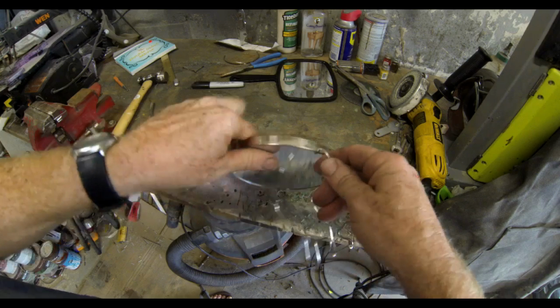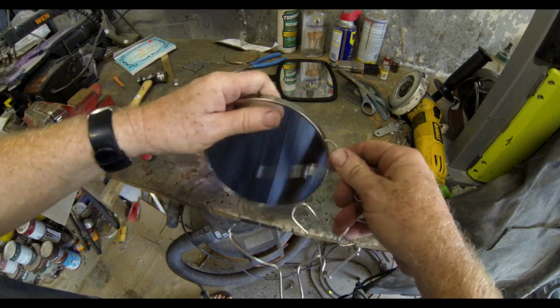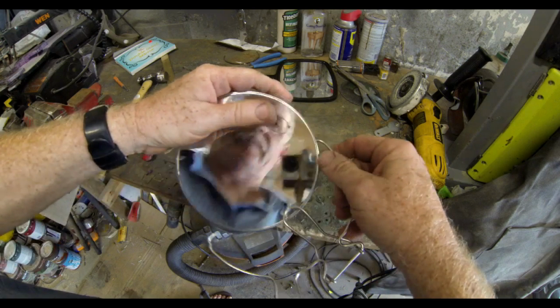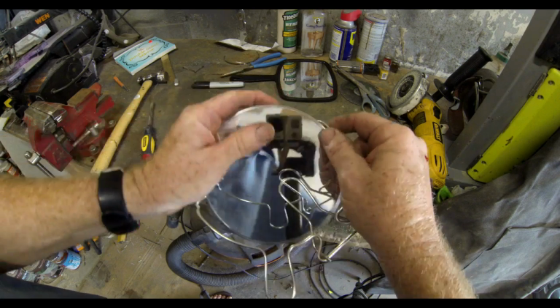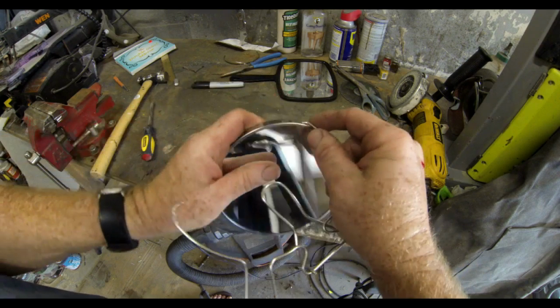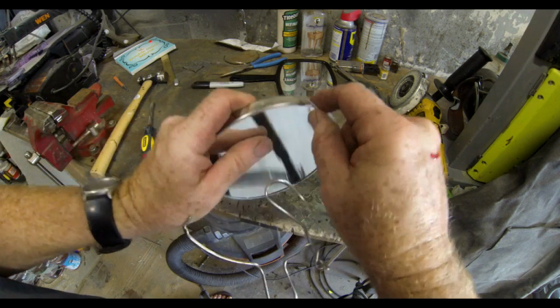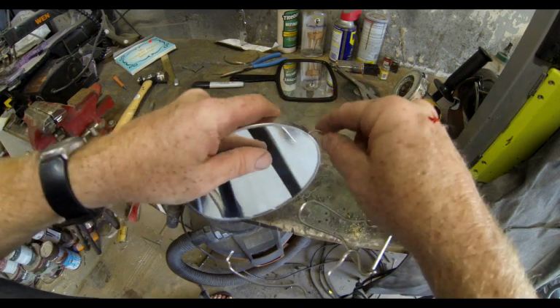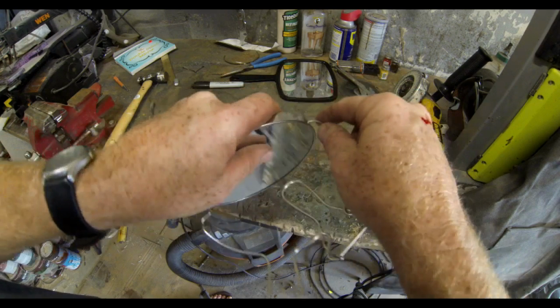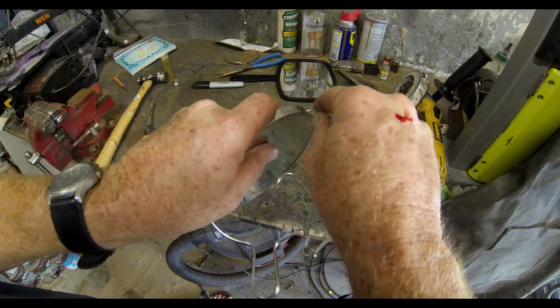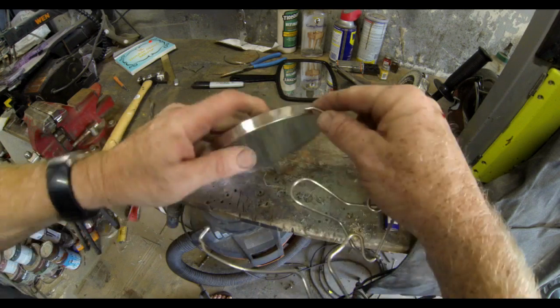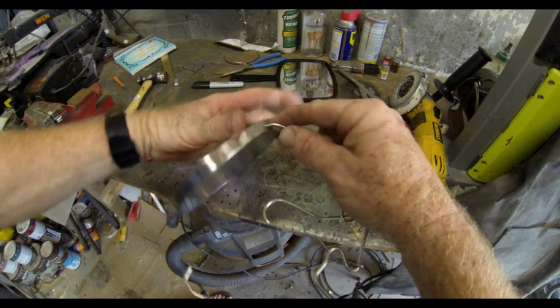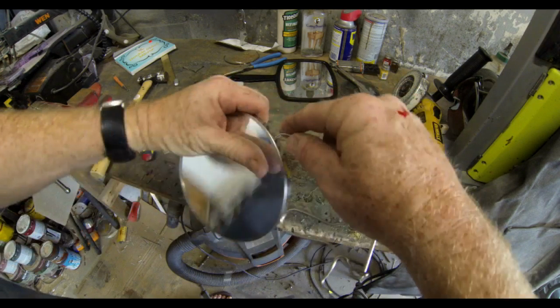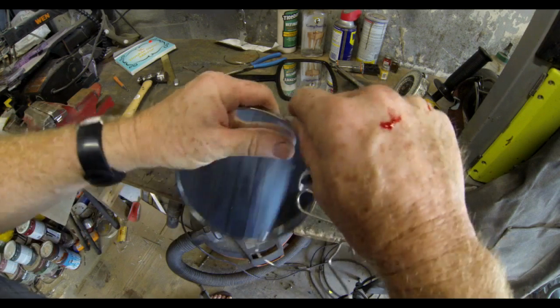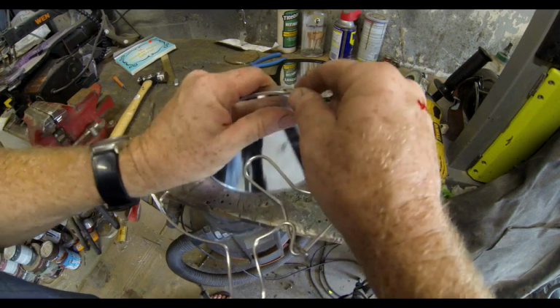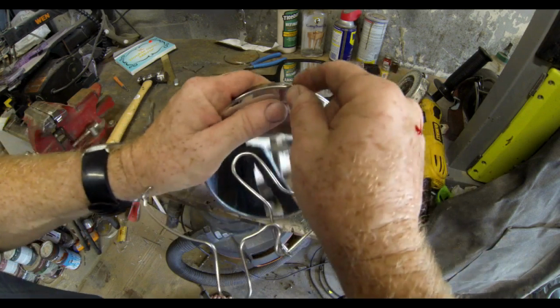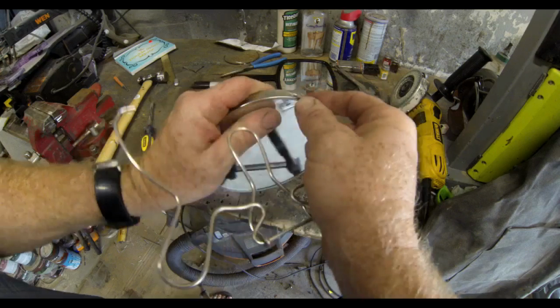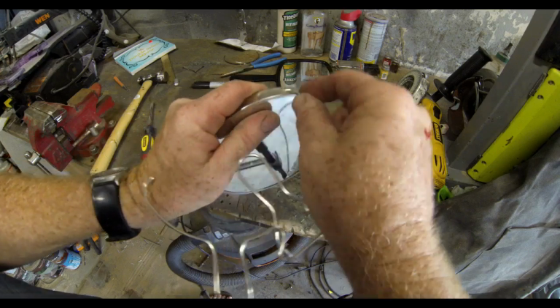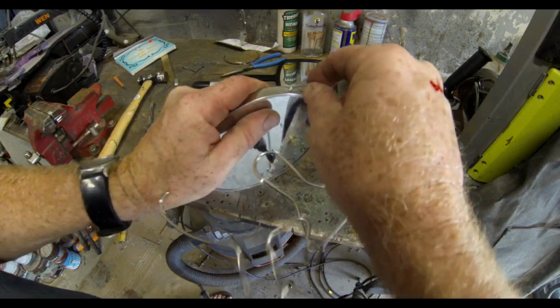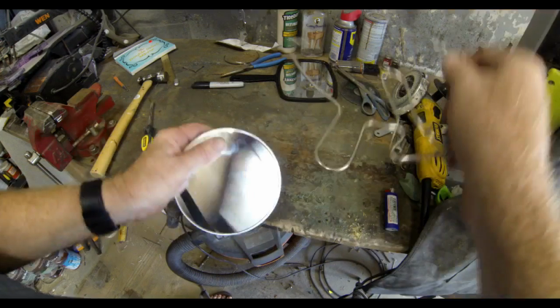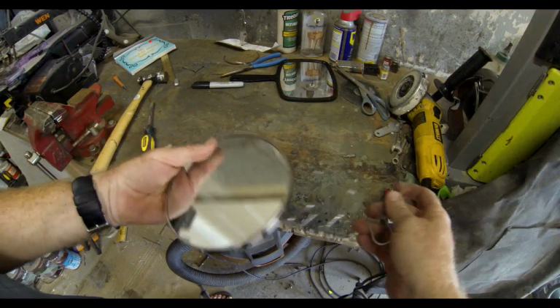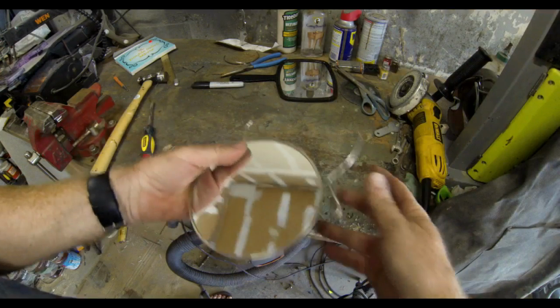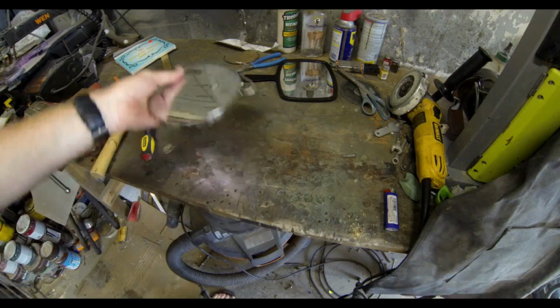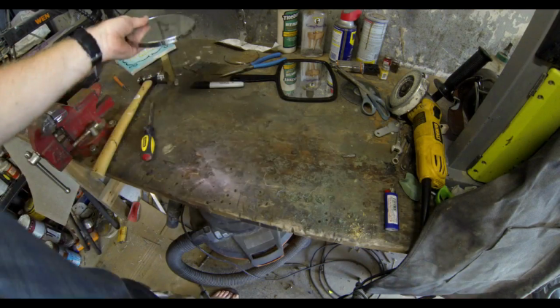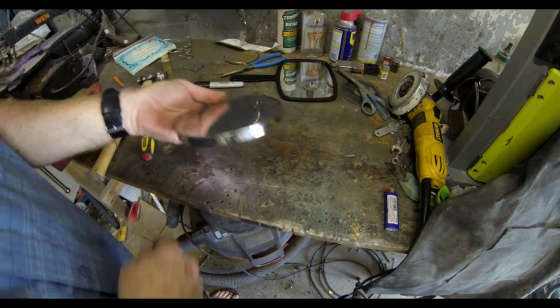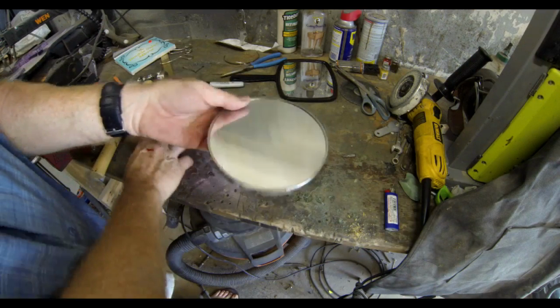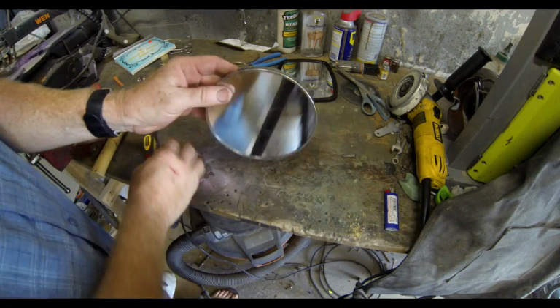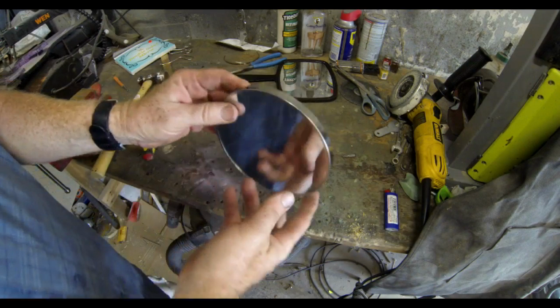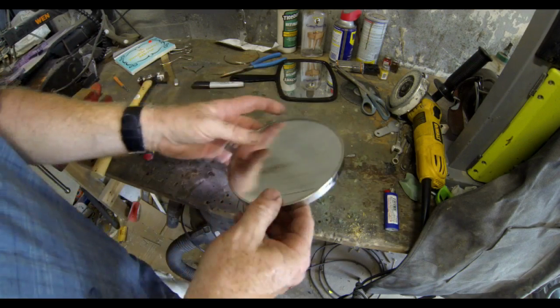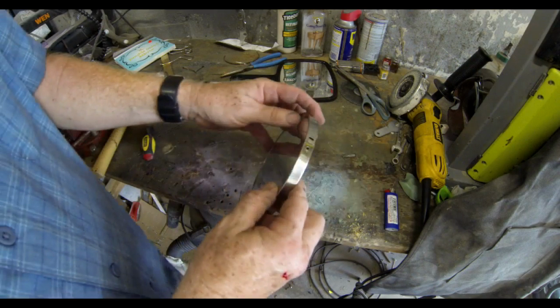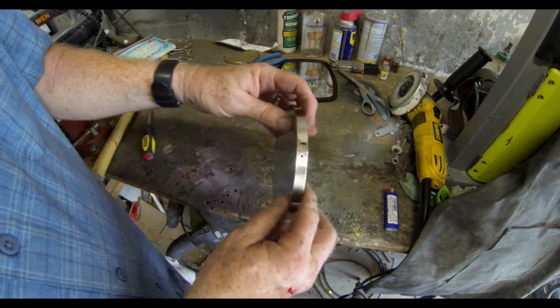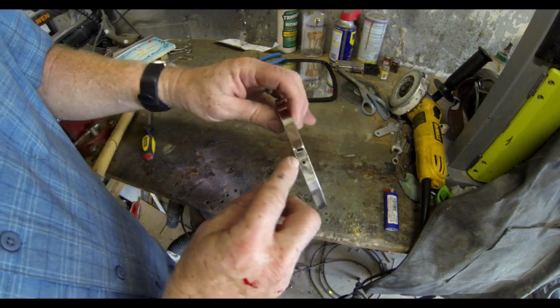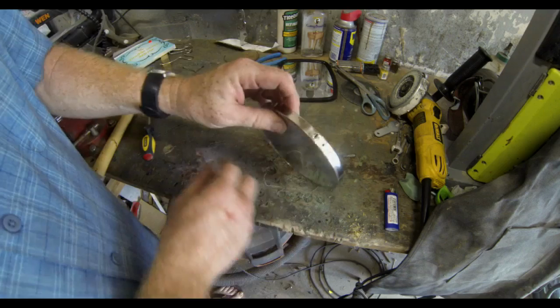This double-sided mirror cost $1.99. It comes with a bracket for hanging or for self-standing. I took that off right away.